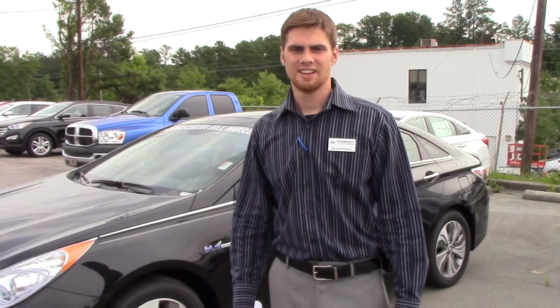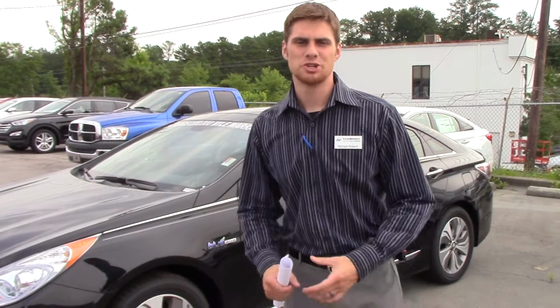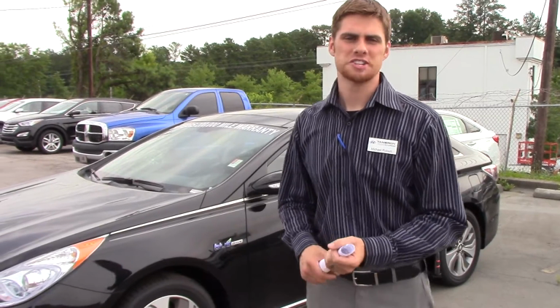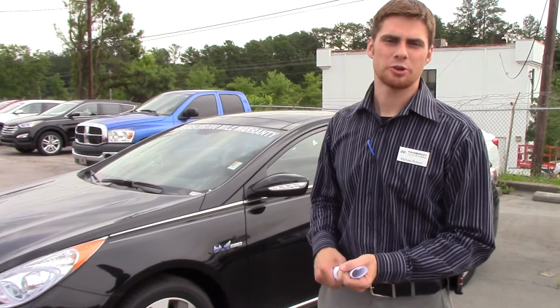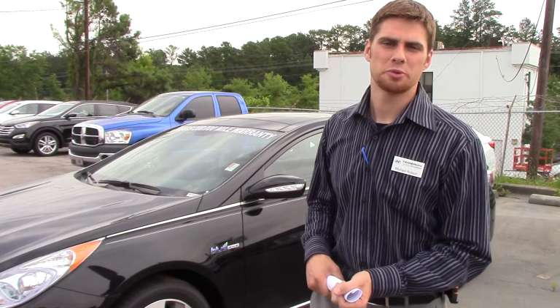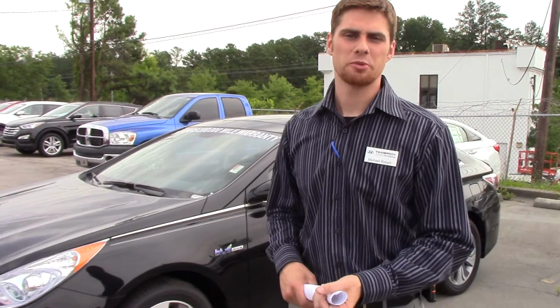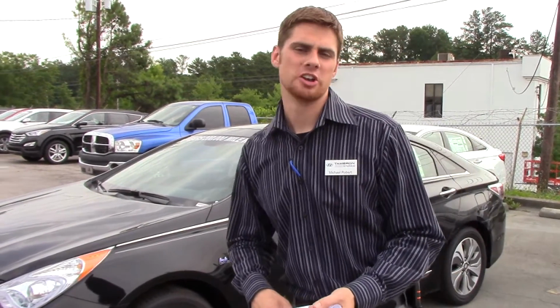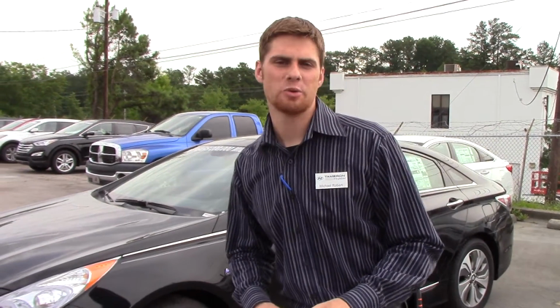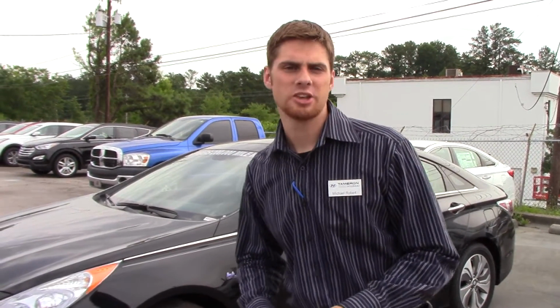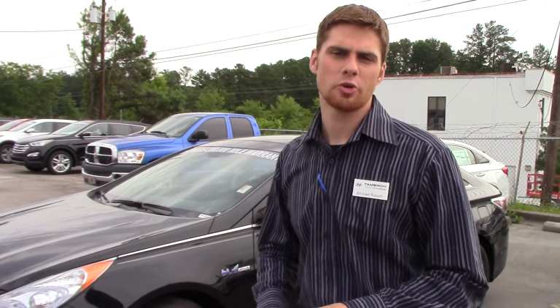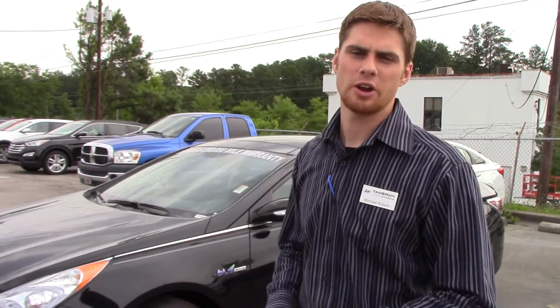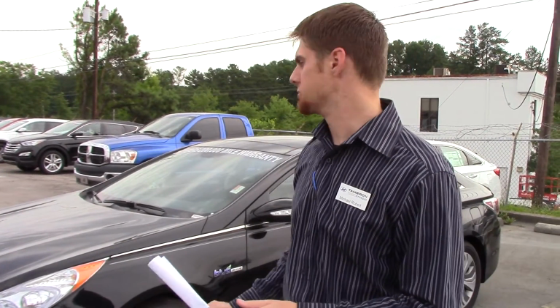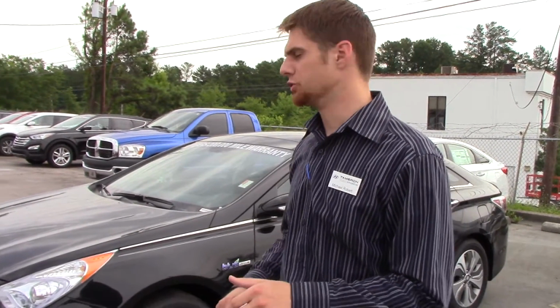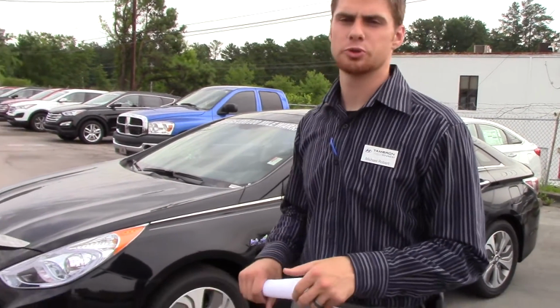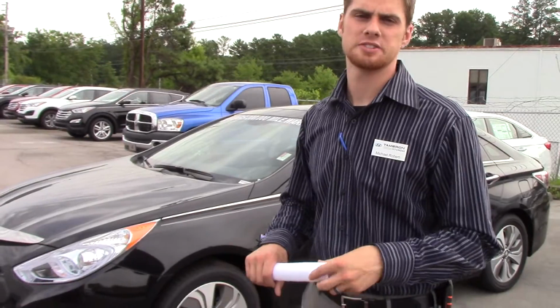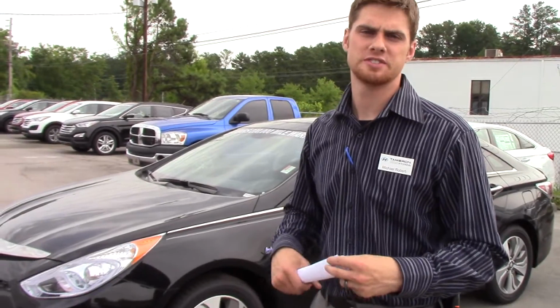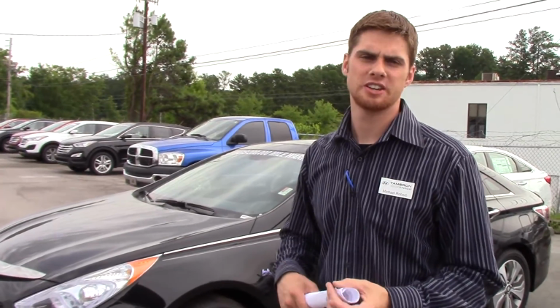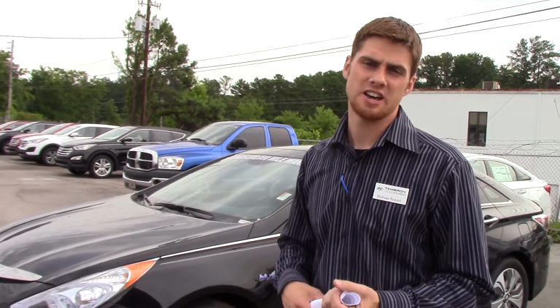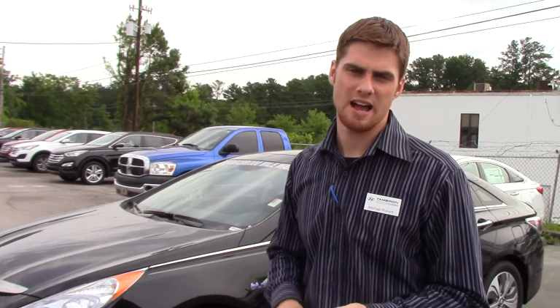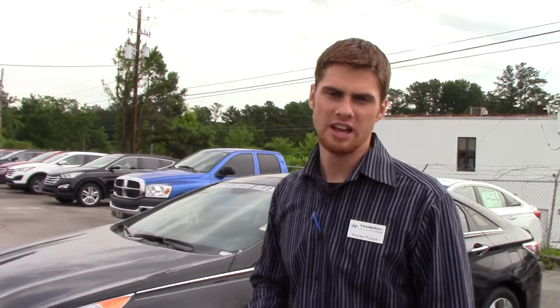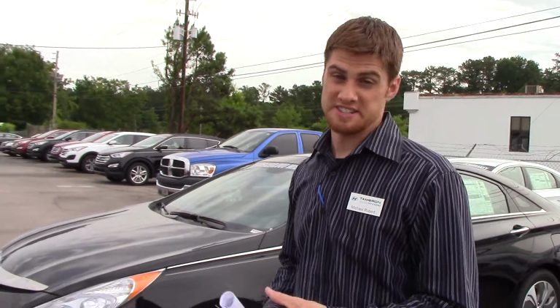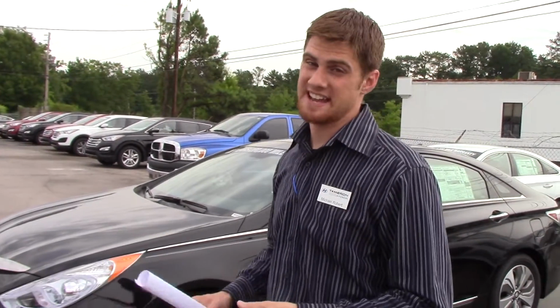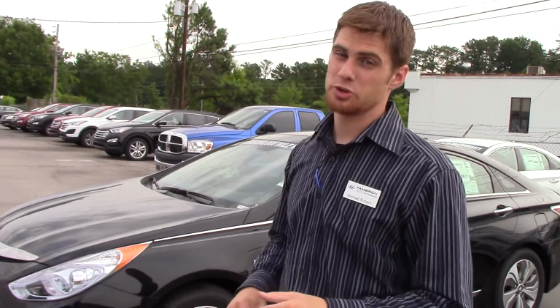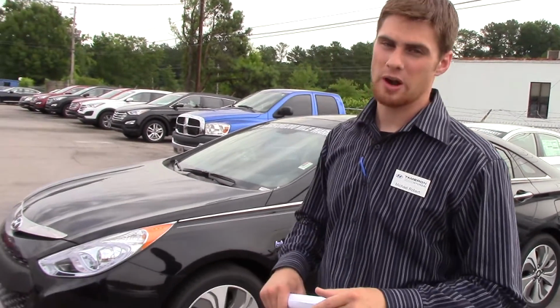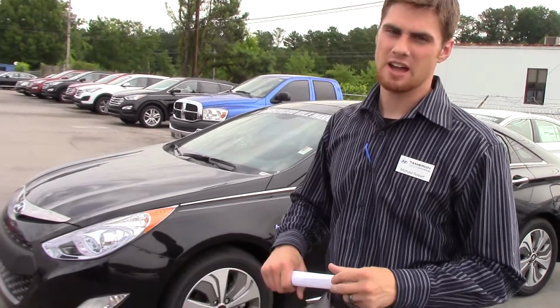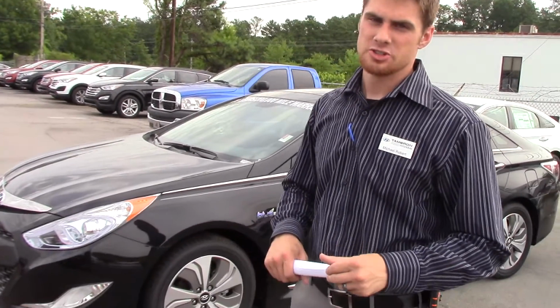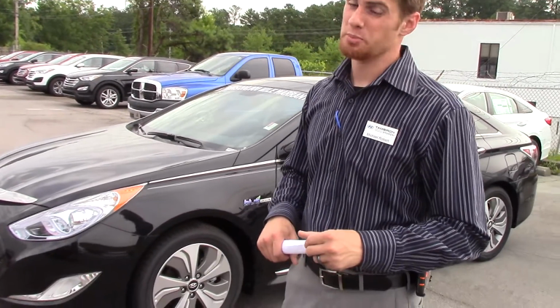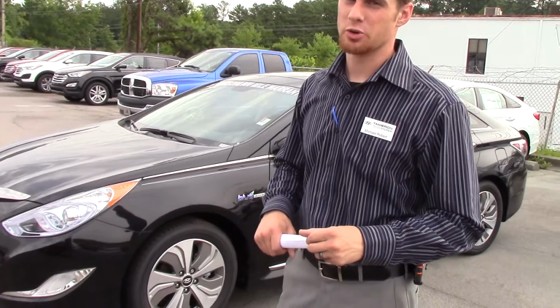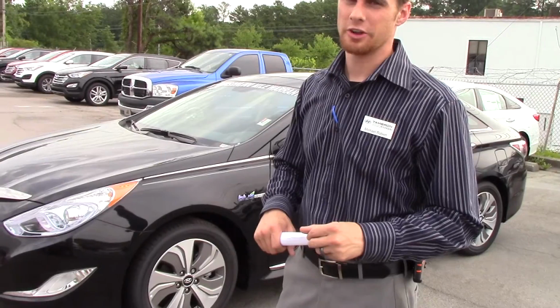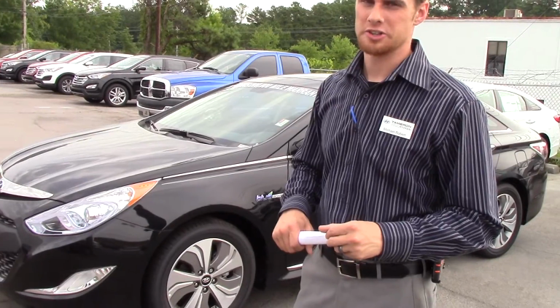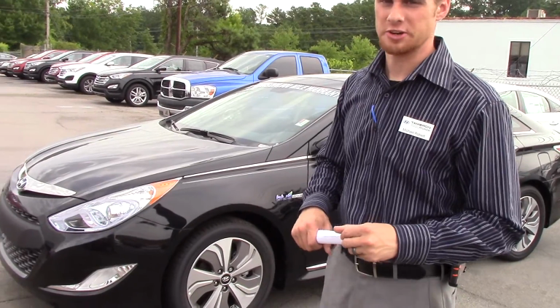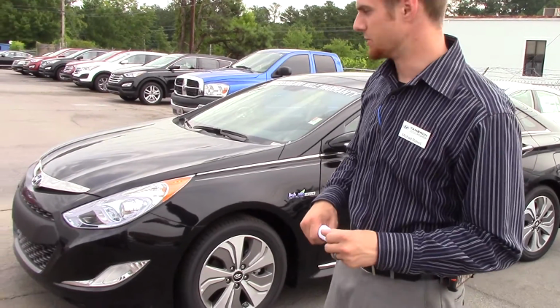Hey Joey, this is Michael Robert with Tamron Hyundai. I want to thank you for your inquiry on our beautiful new 2015 Hyundai Sonata Hybrid. This is the exact one you inquired about, so I just want to make you a quick video on it. So let's get right to it.